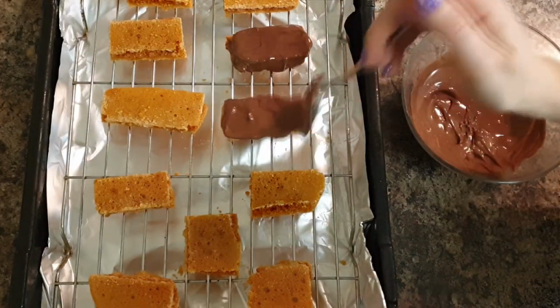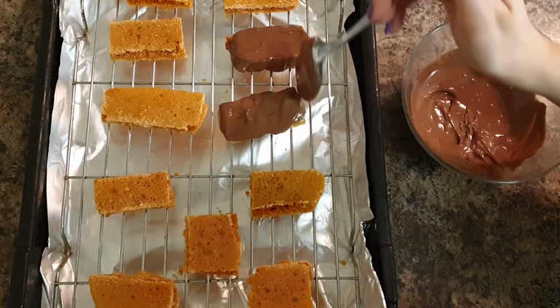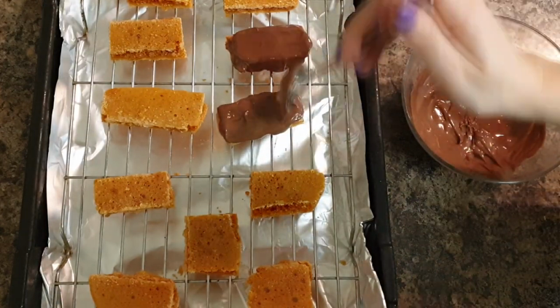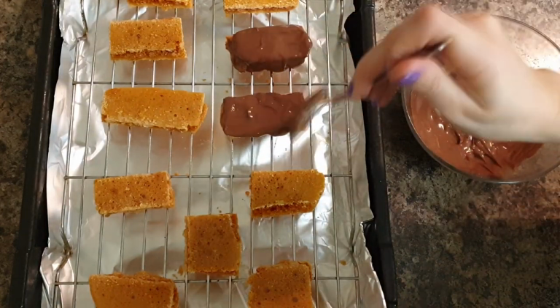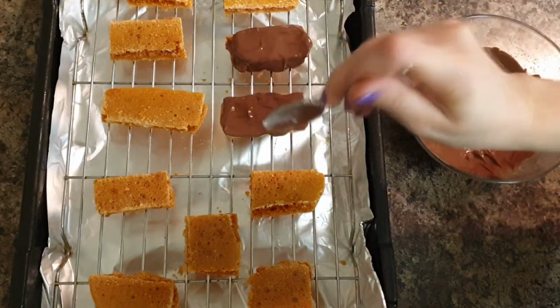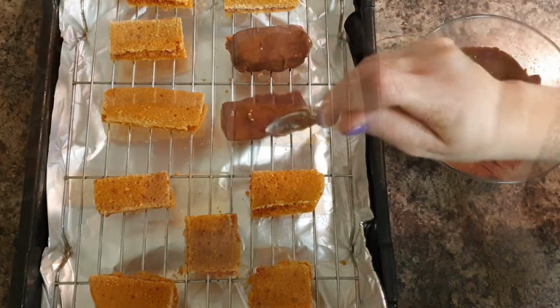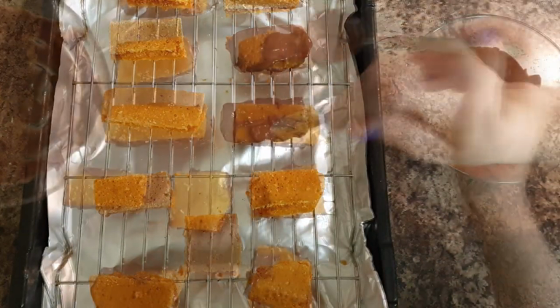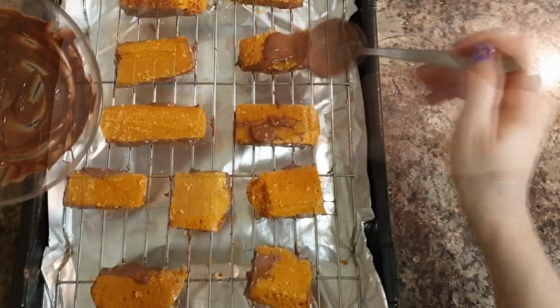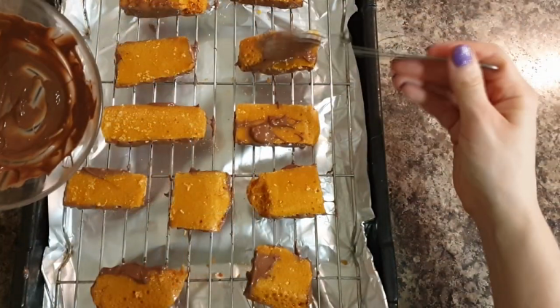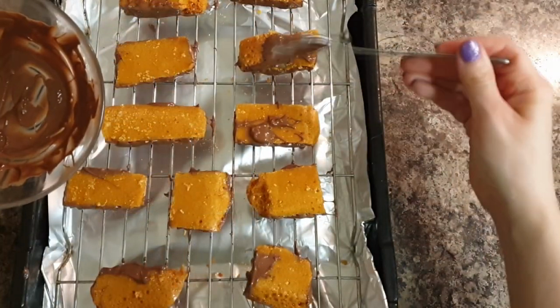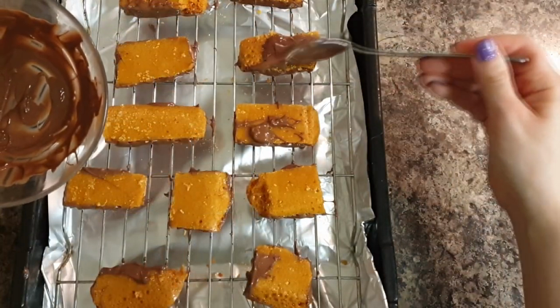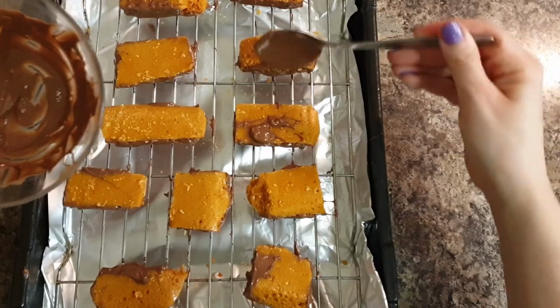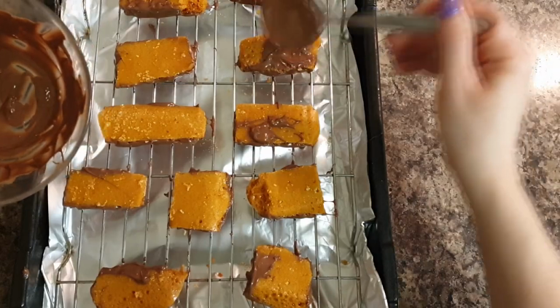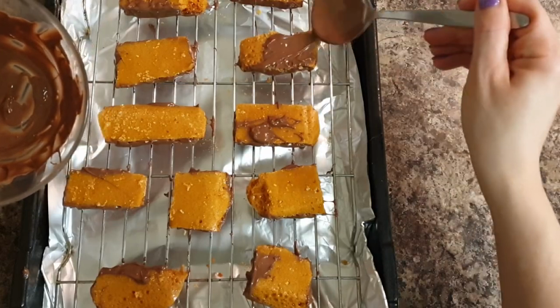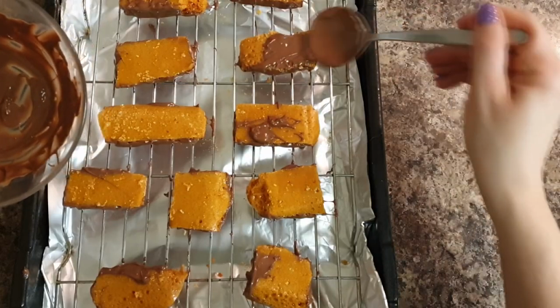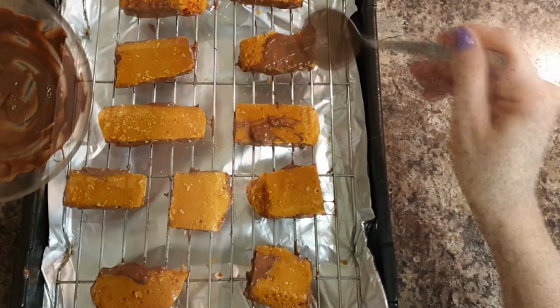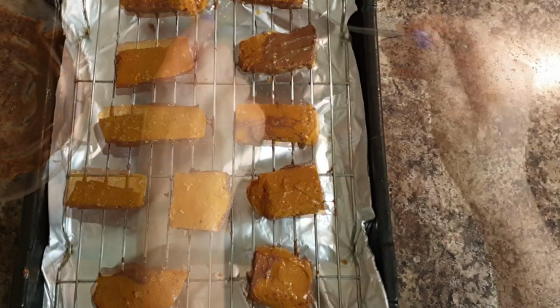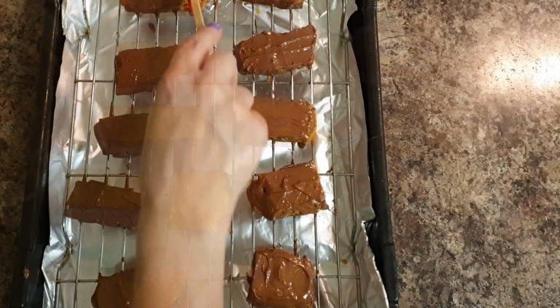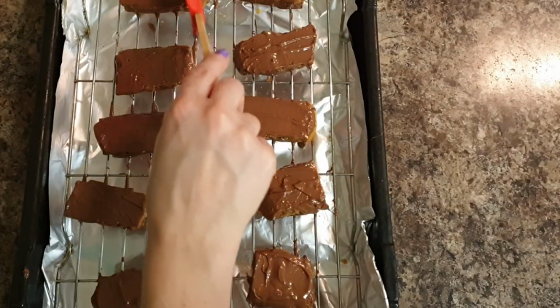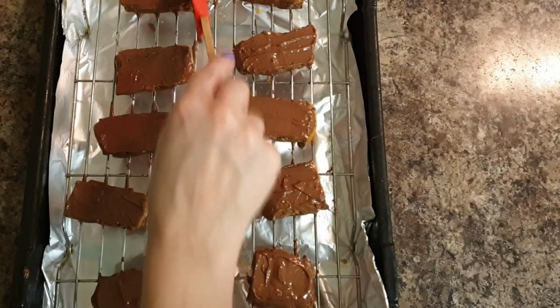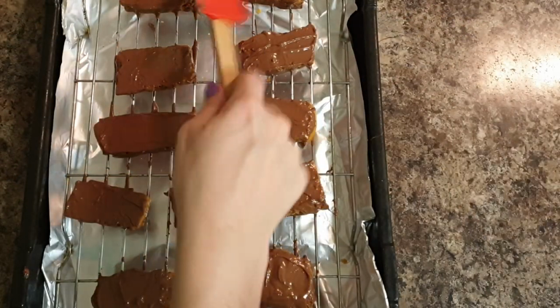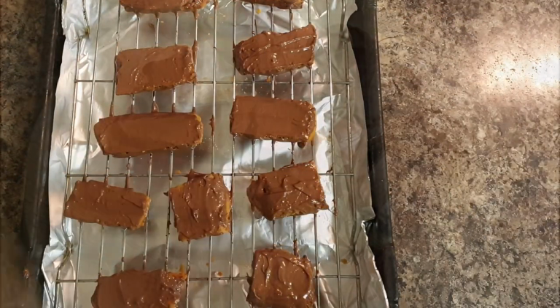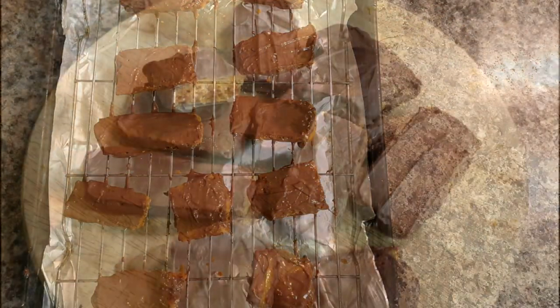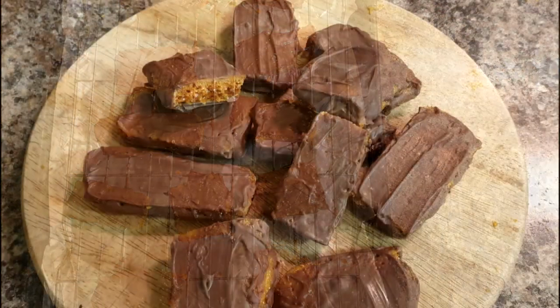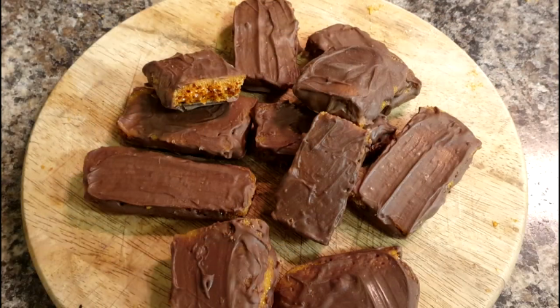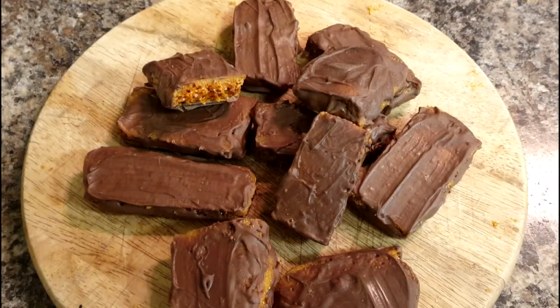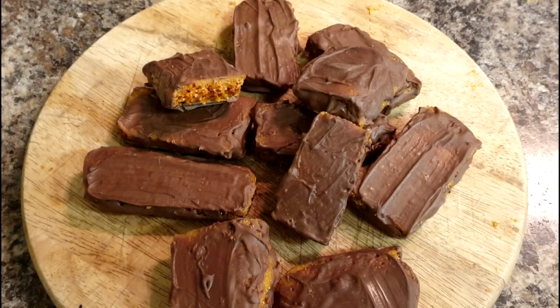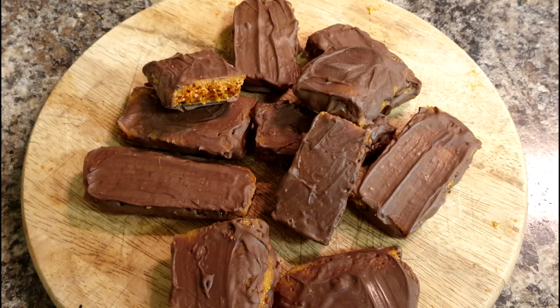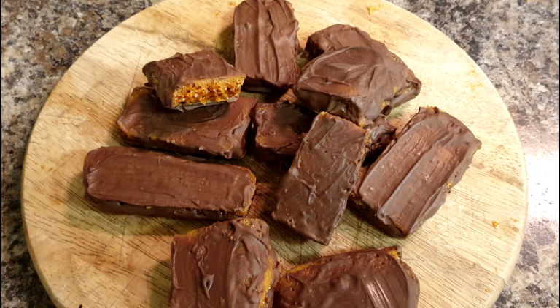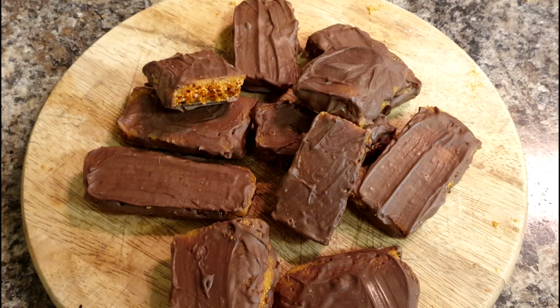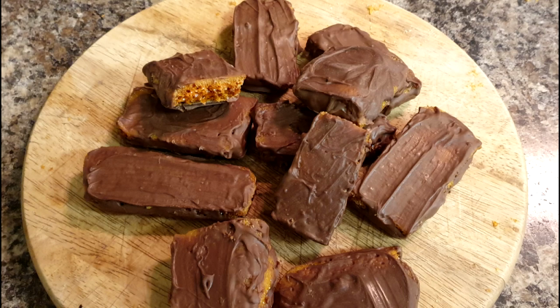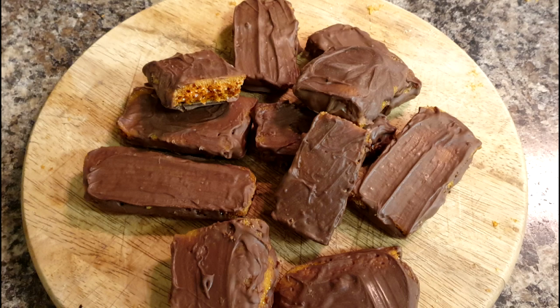Turn it over and cover the bottom with chocolate as well, then allow your chocolate to cool. And that's how you make homemade crunchies.